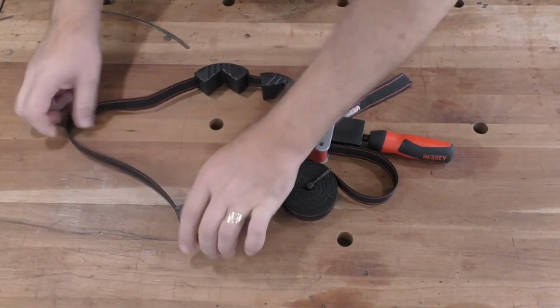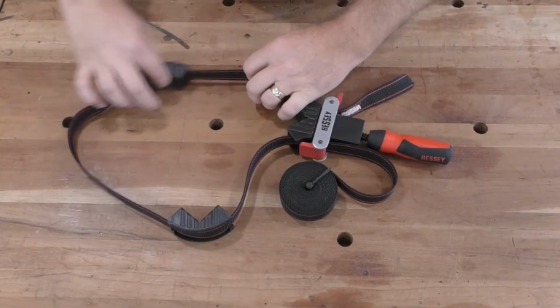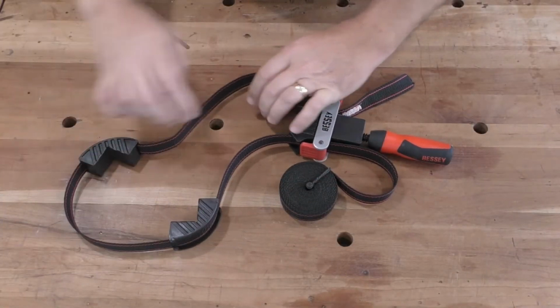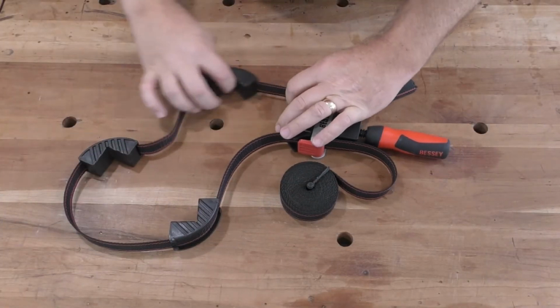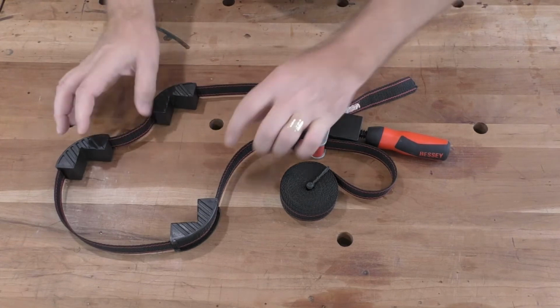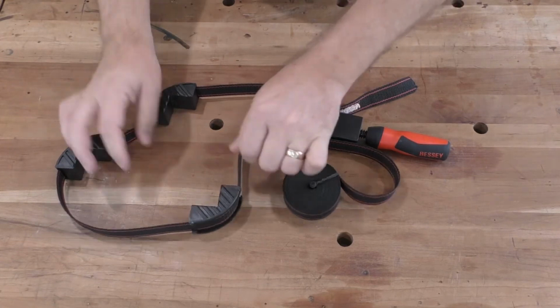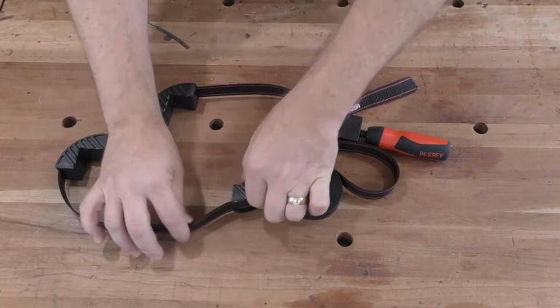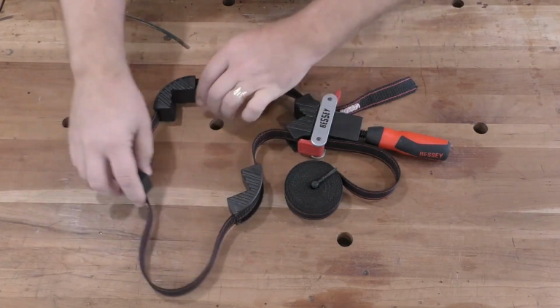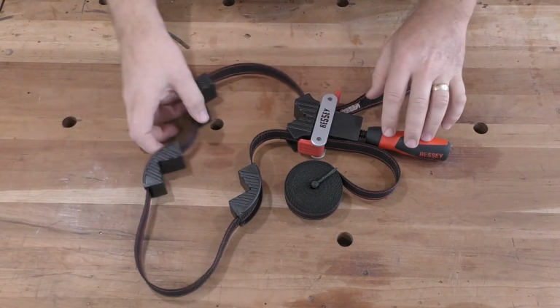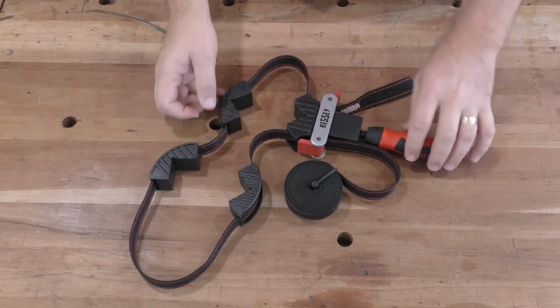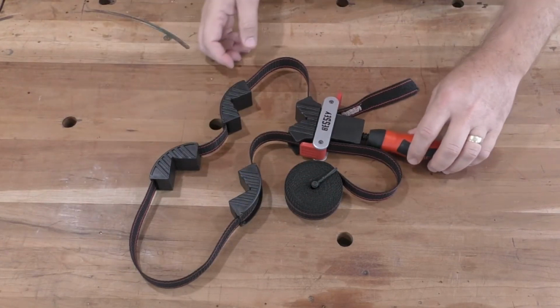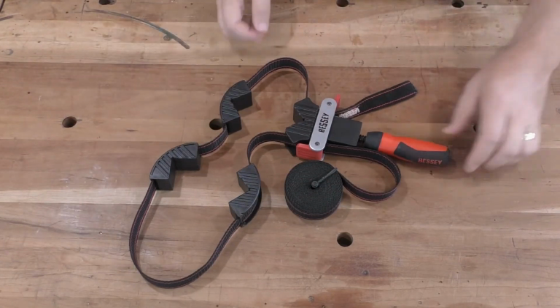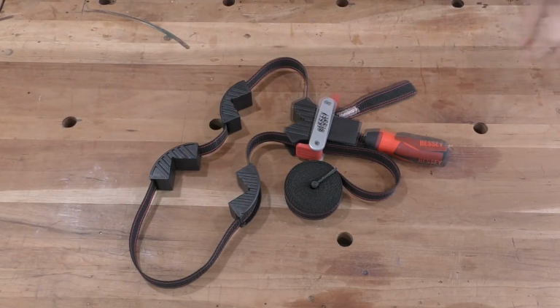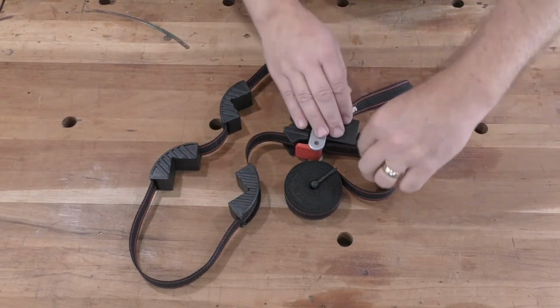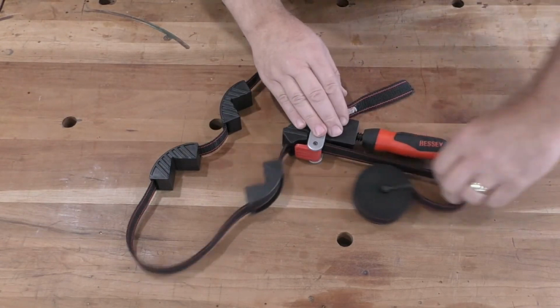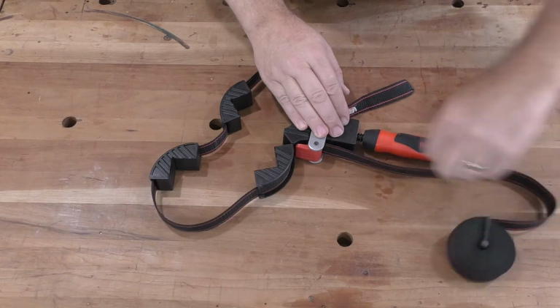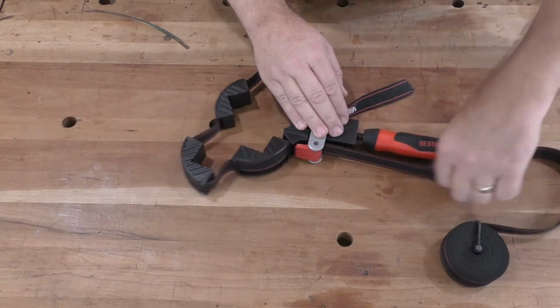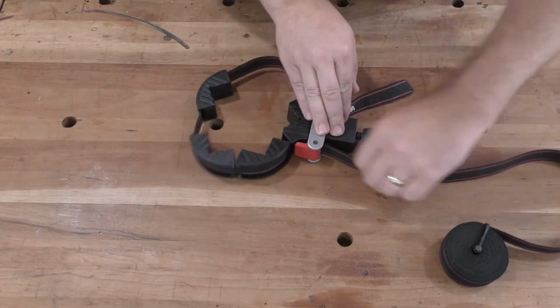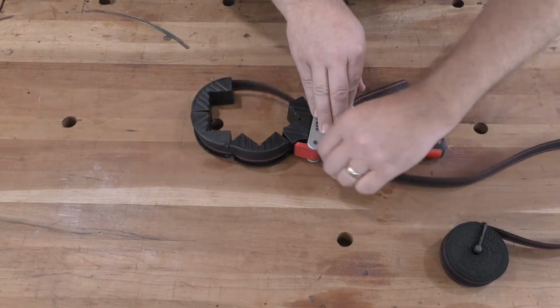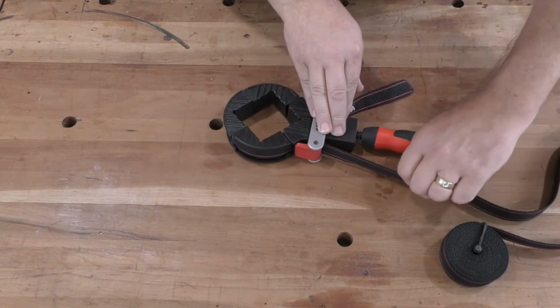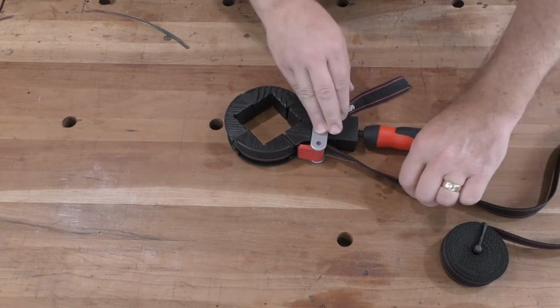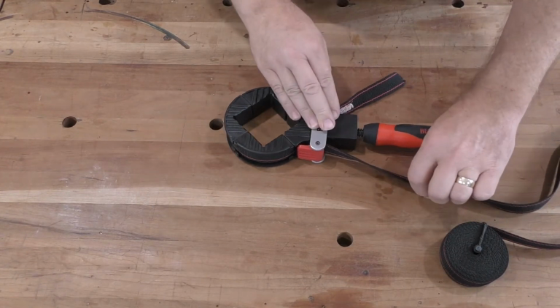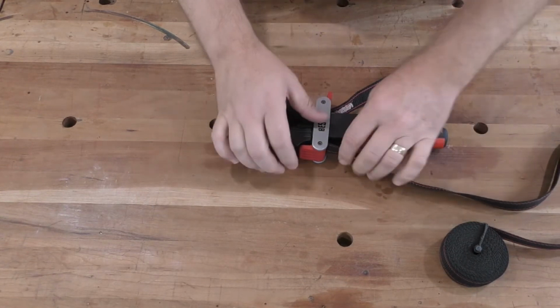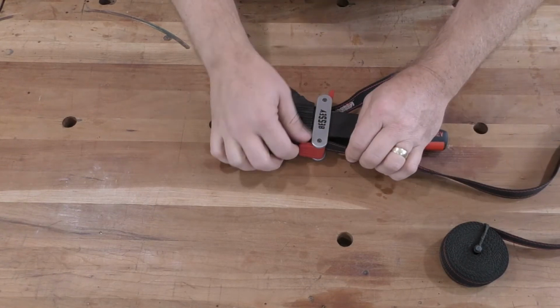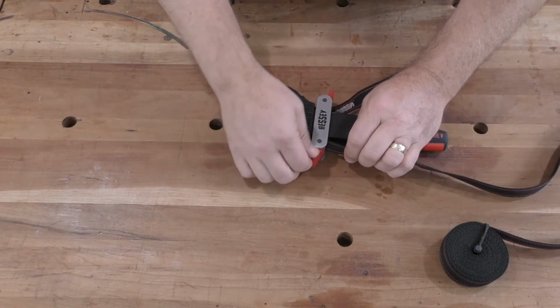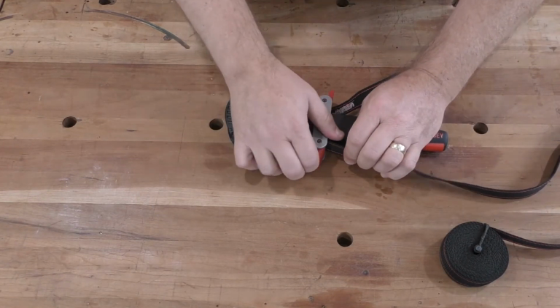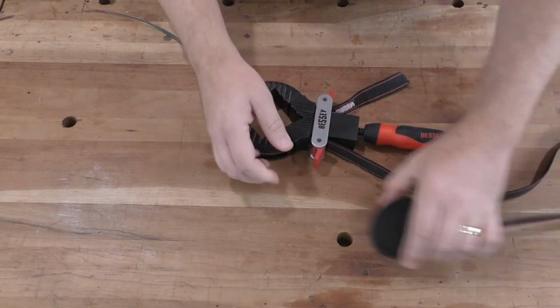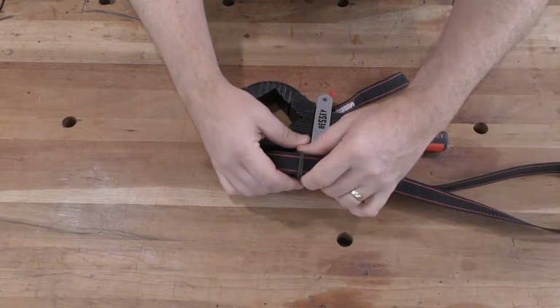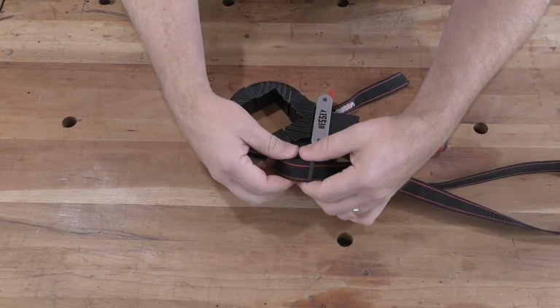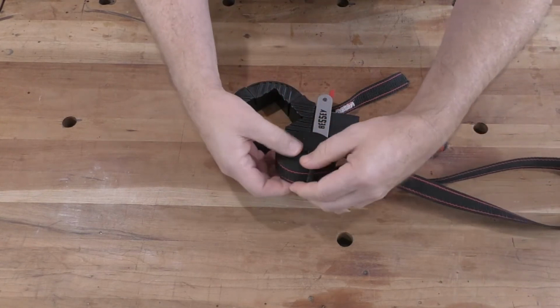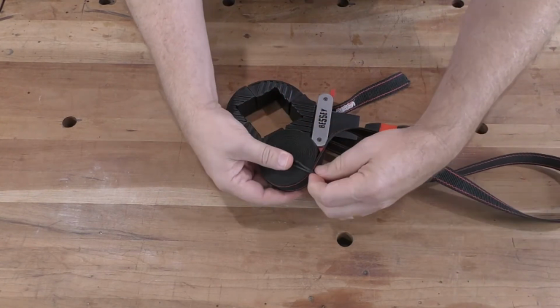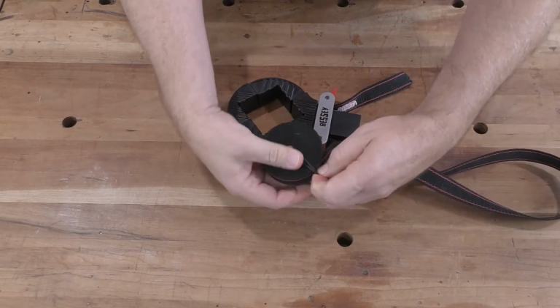After use, check for and immediately remove any glue that may have gotten on the strap. Then loosen the long end of the strap, draw the corner blocks together, roll up and secure the excess strap, and re-lock the cam.